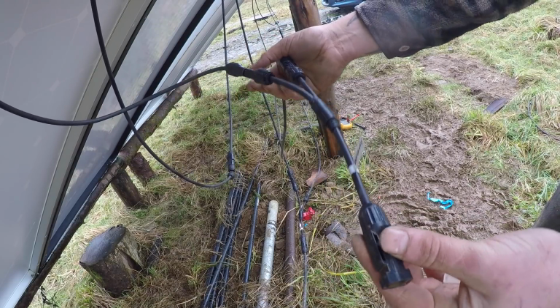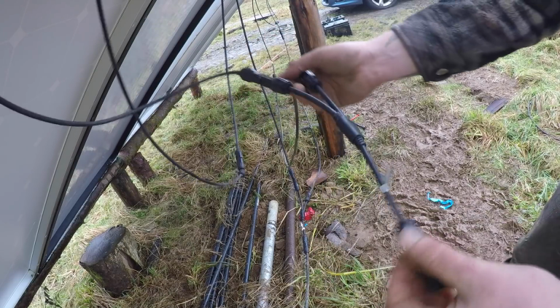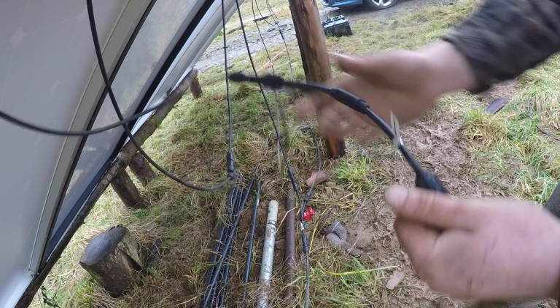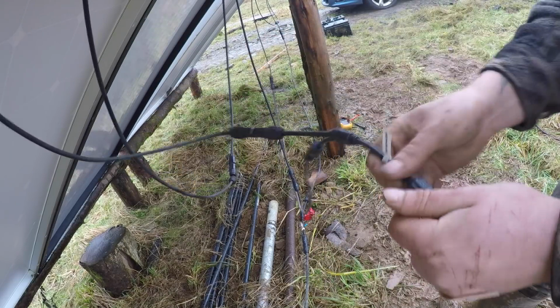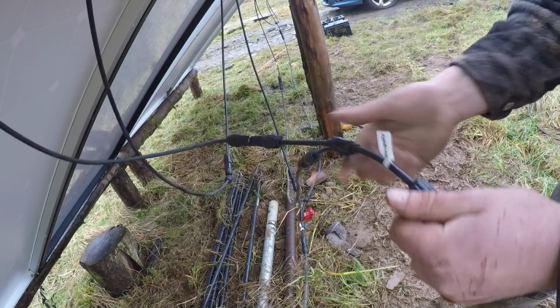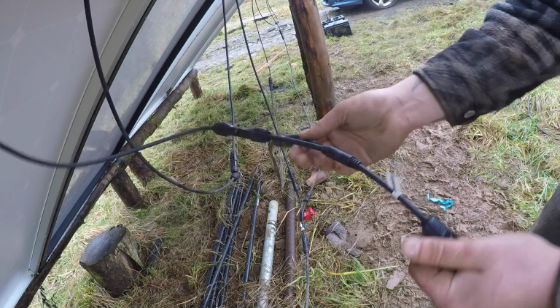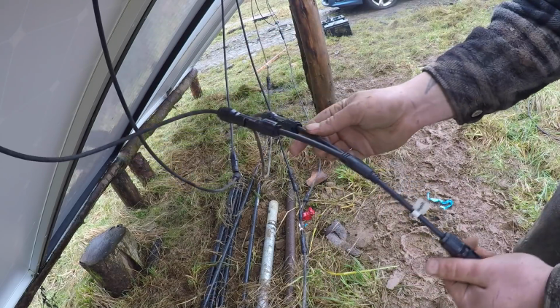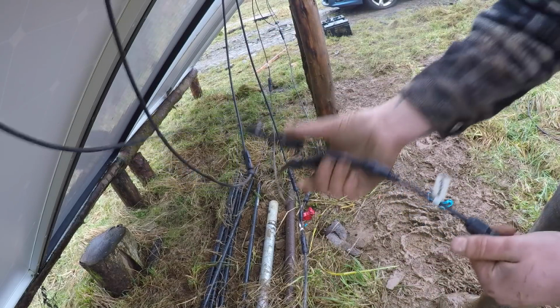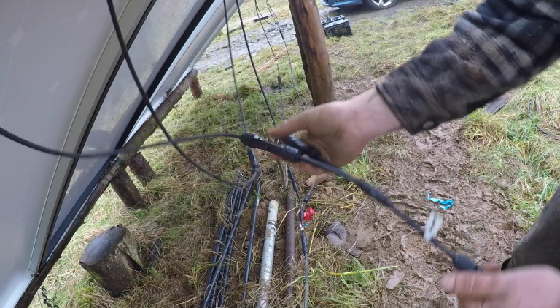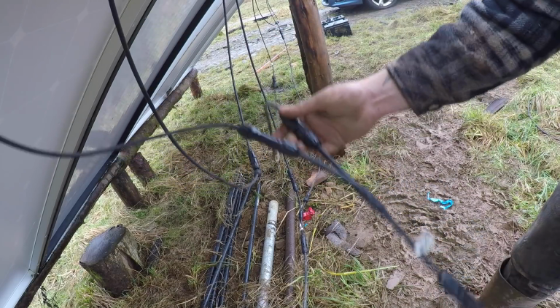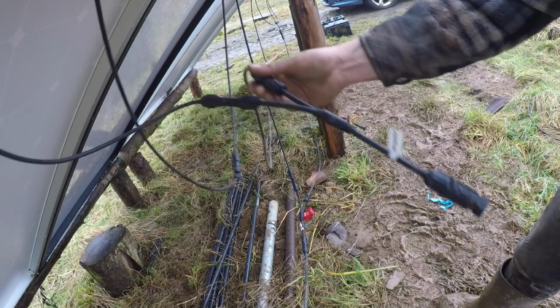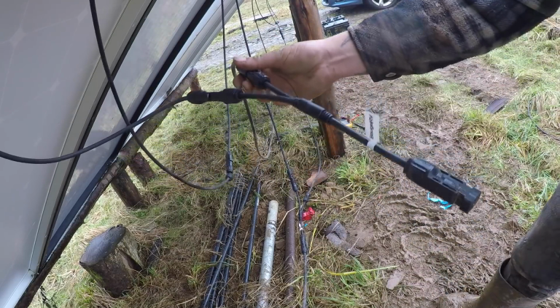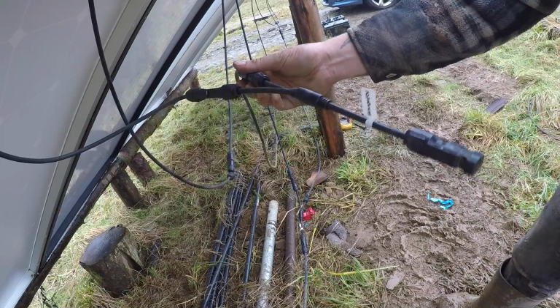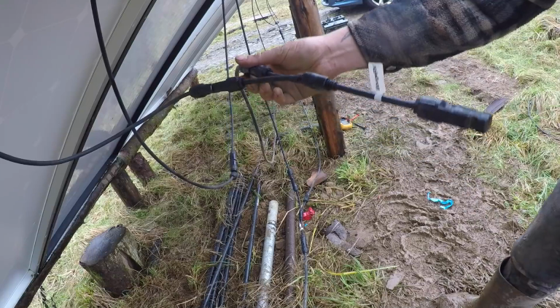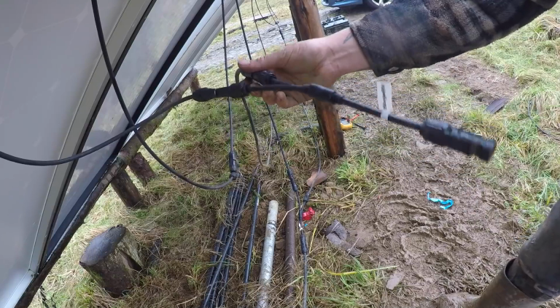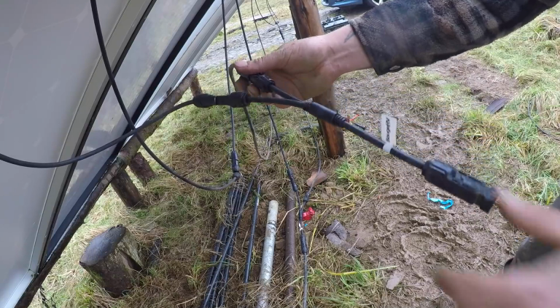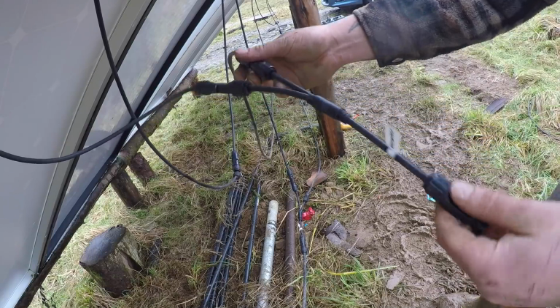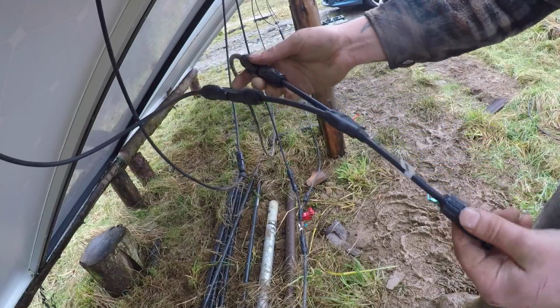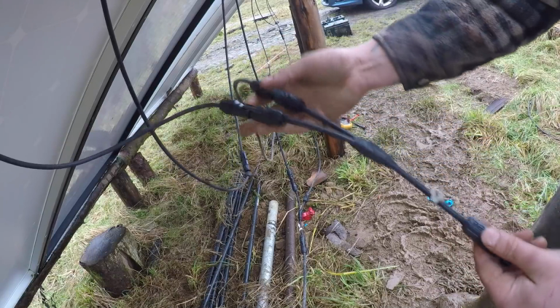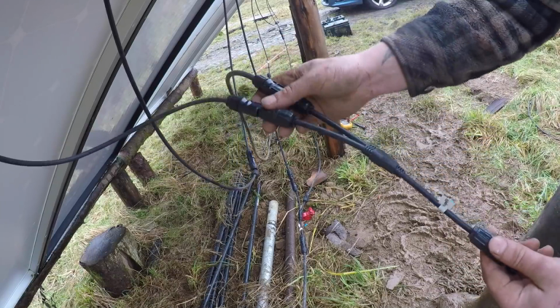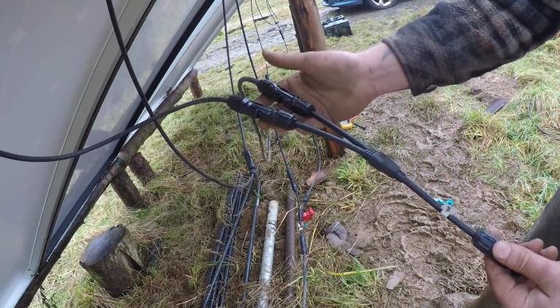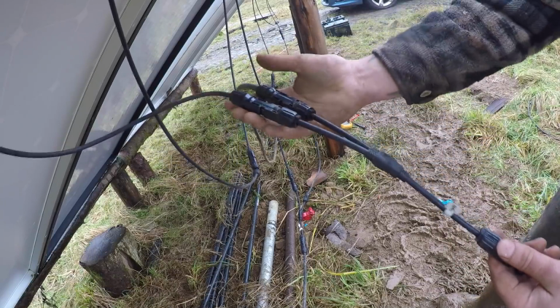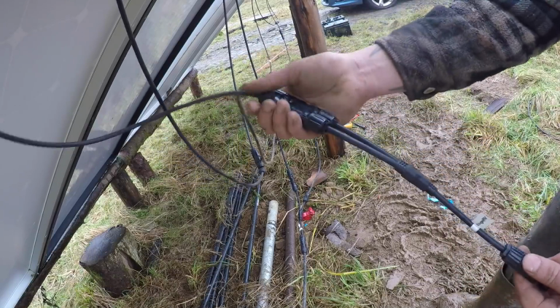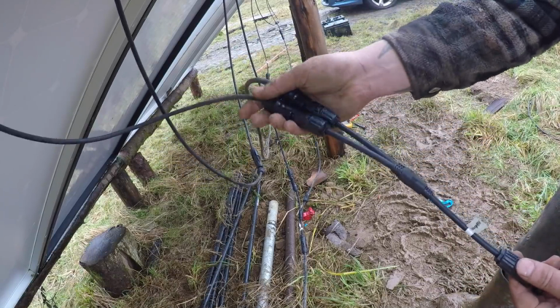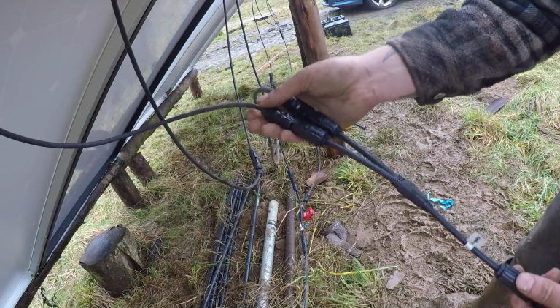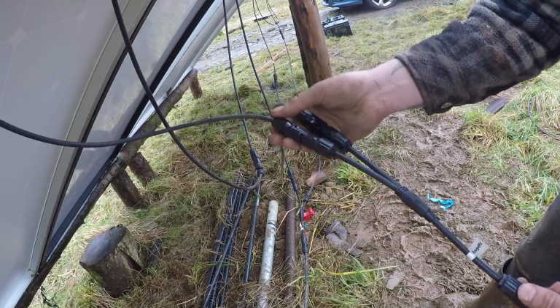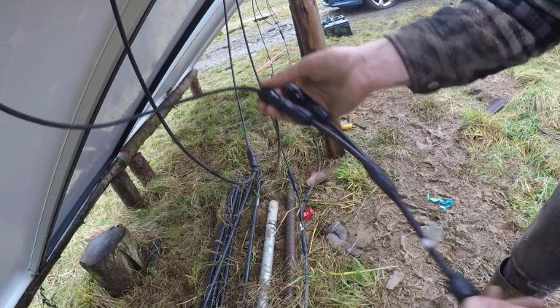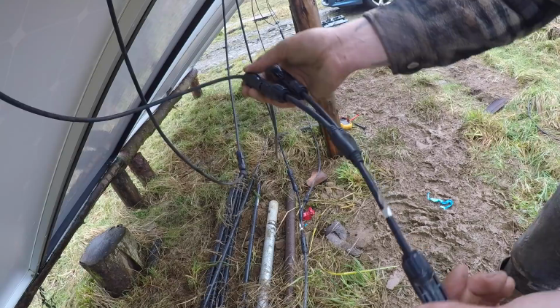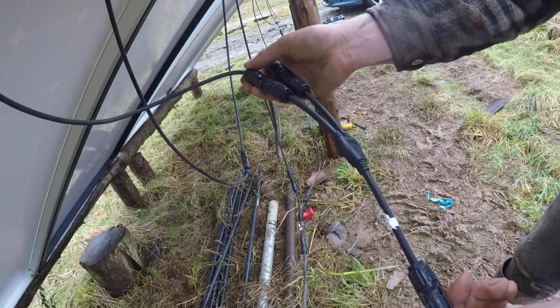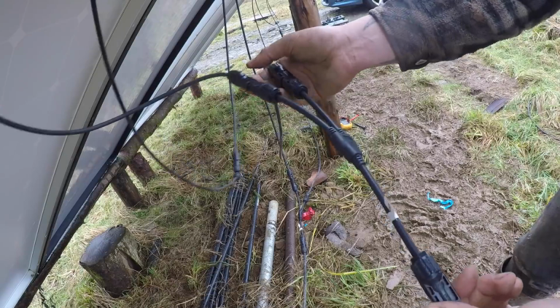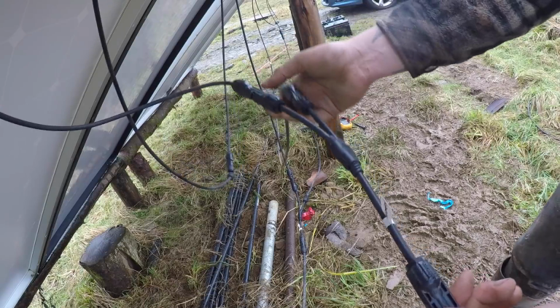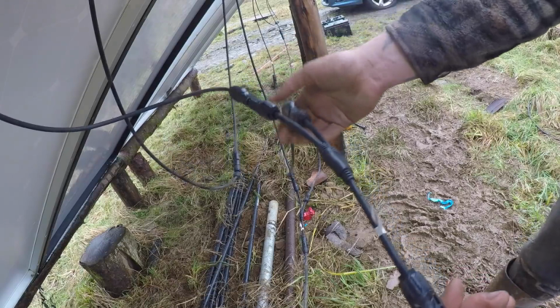That's how you do an MC4 connector. They're quite easy. I don't really like them very much because you can't really take them apart once they're together, but they're all right I suppose.